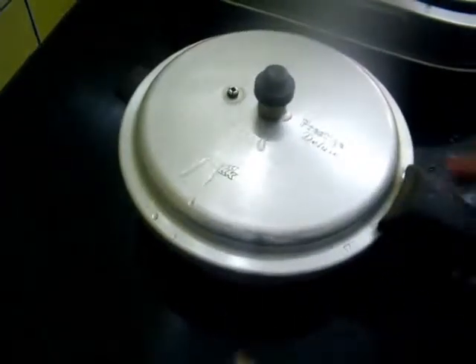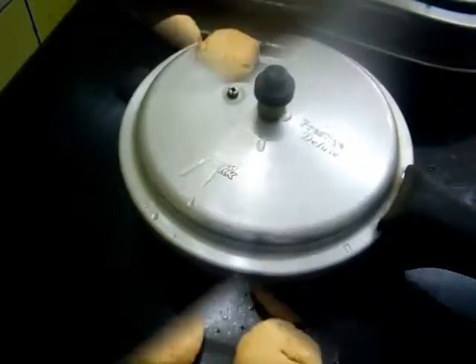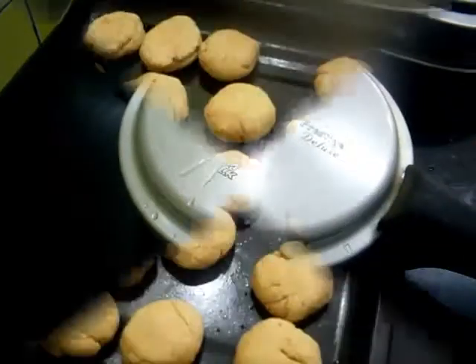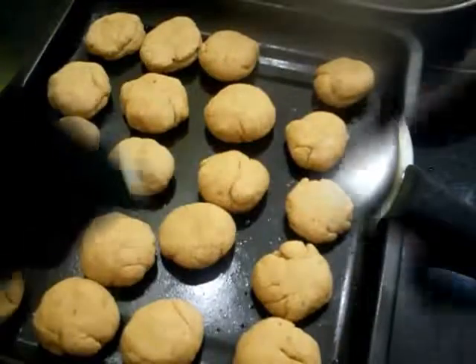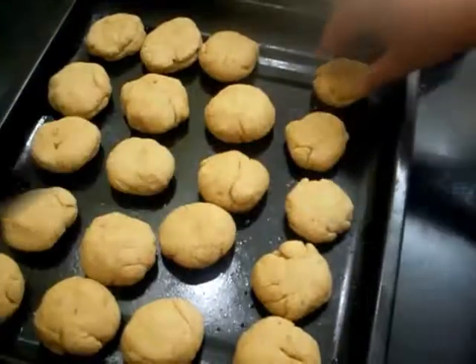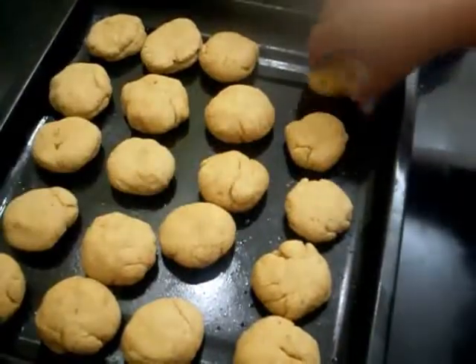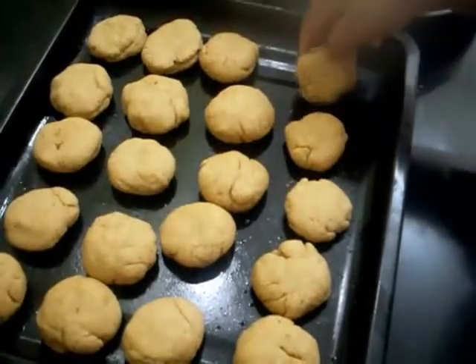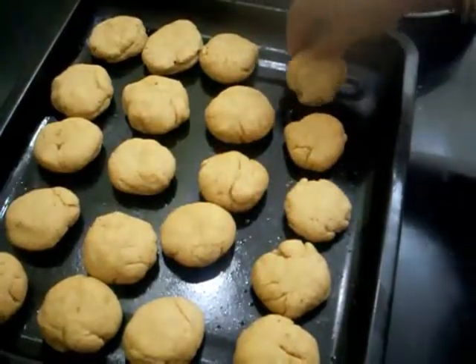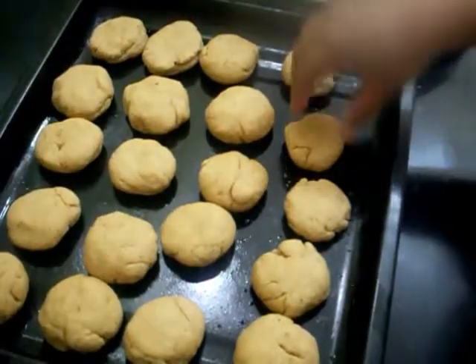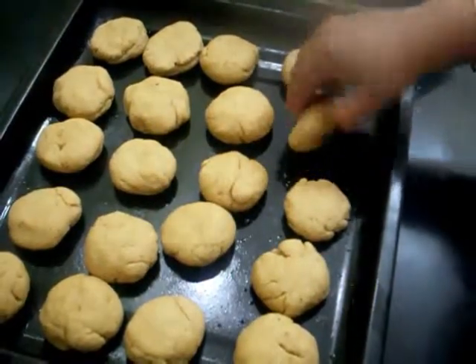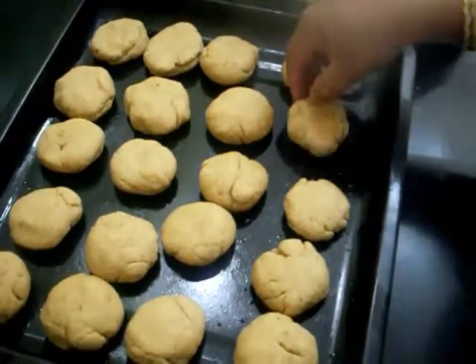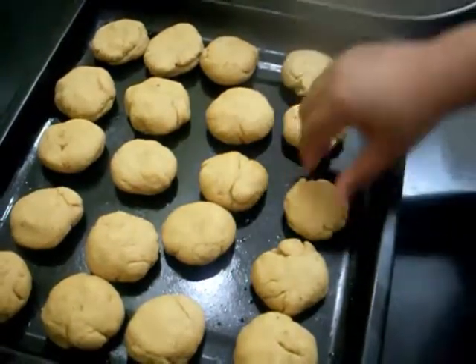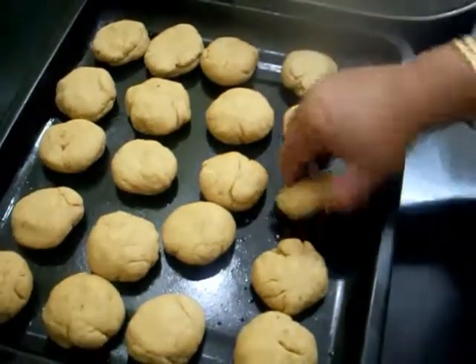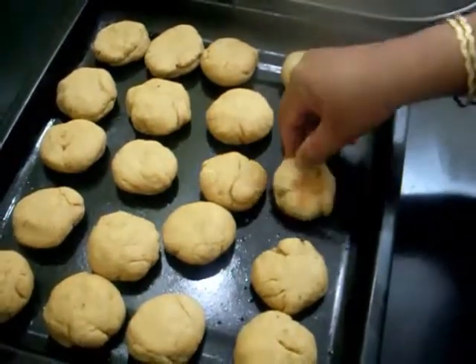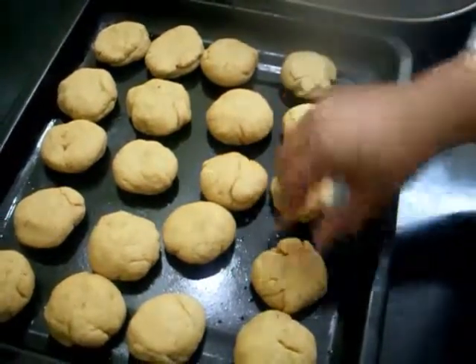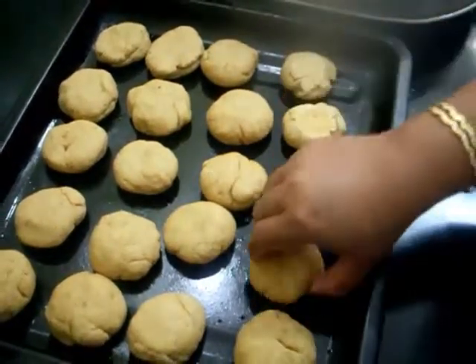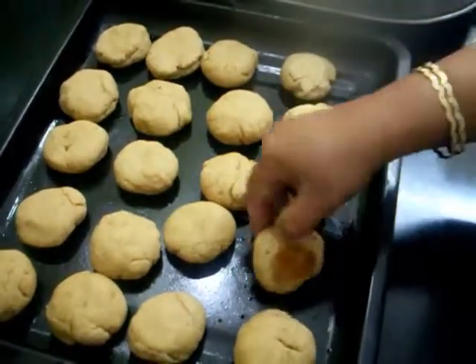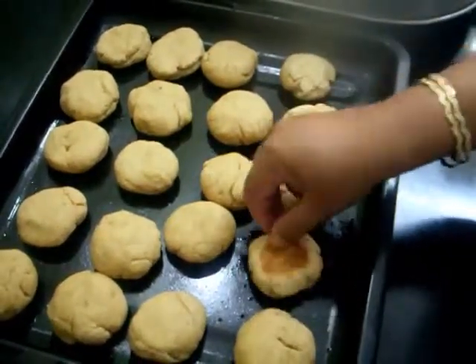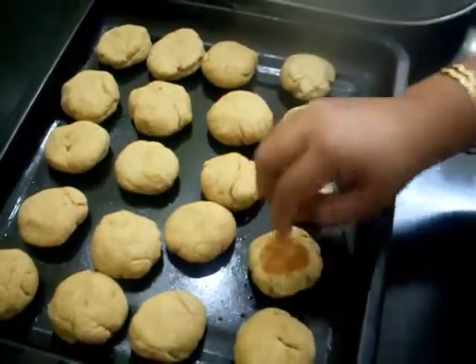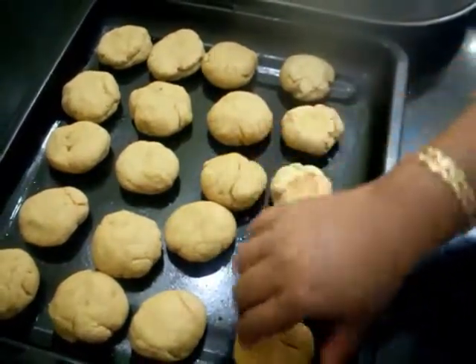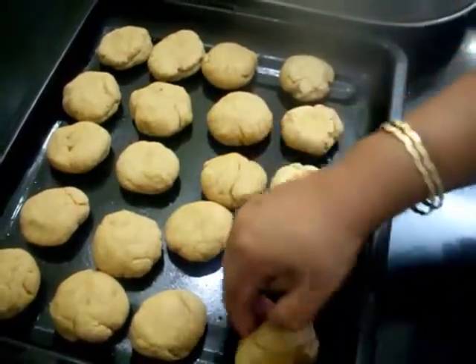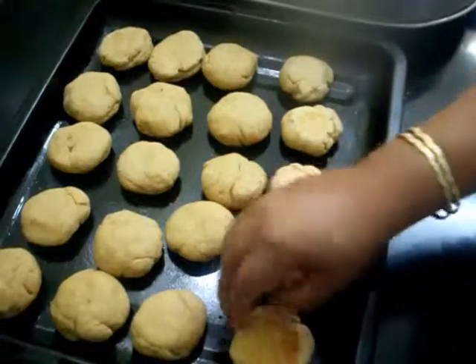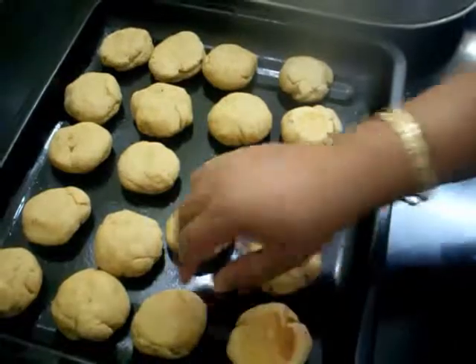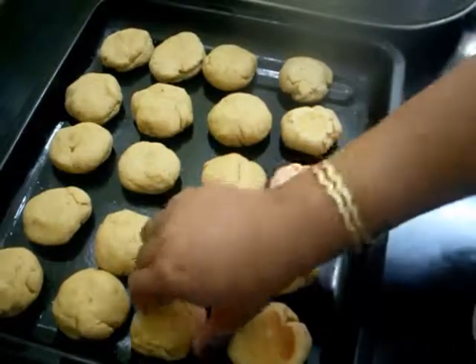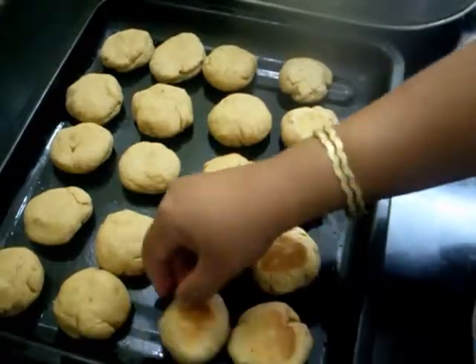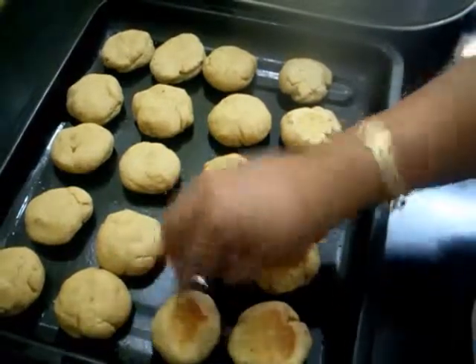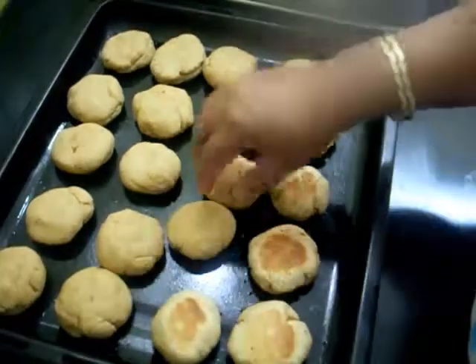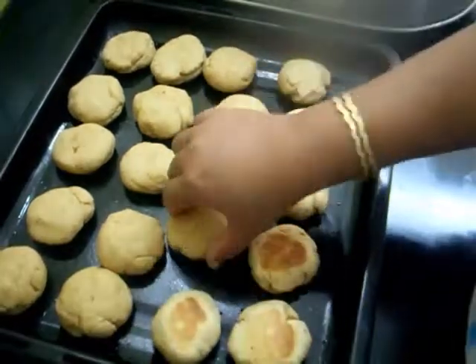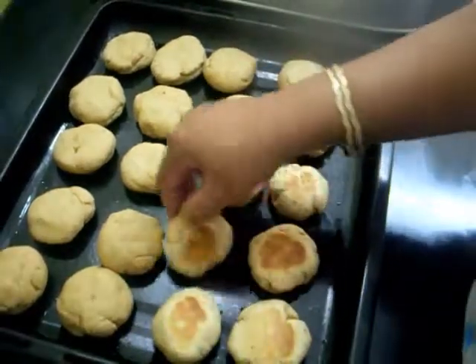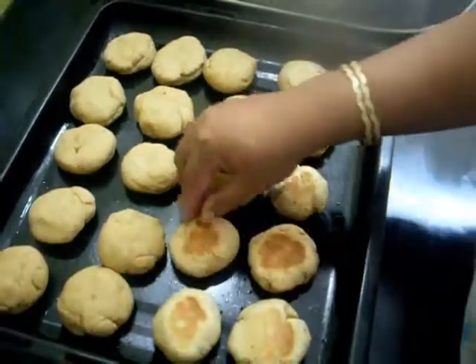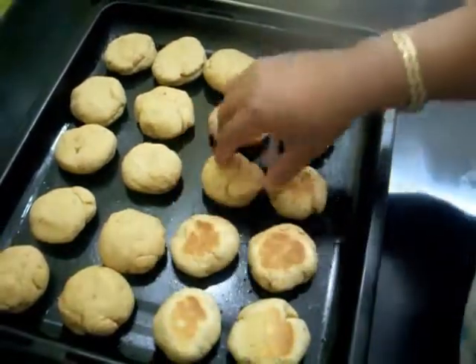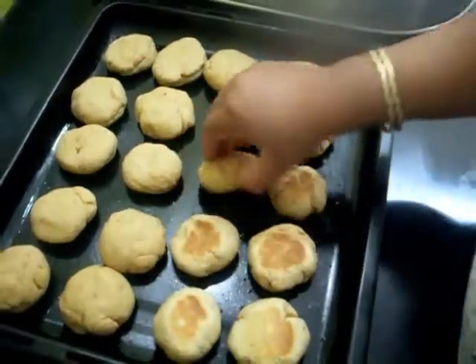Our bati are cooked on one side, and now I am going to flip them so they will cook on the other side as well.